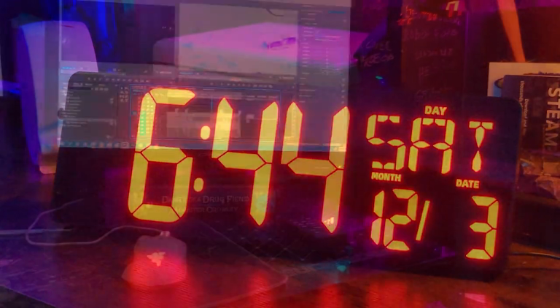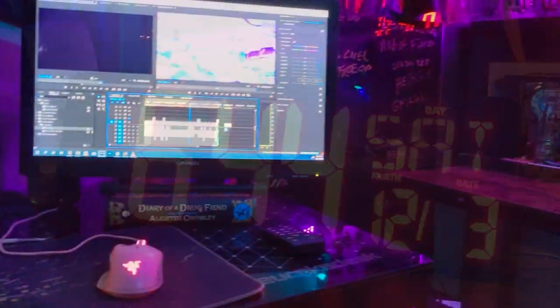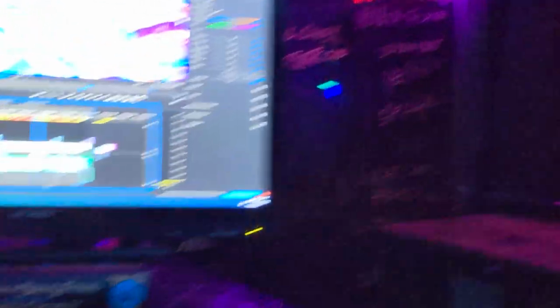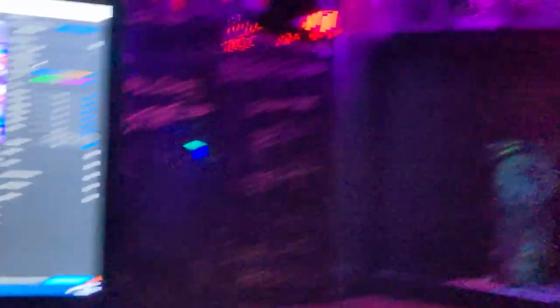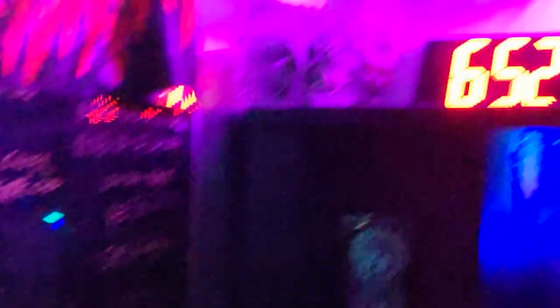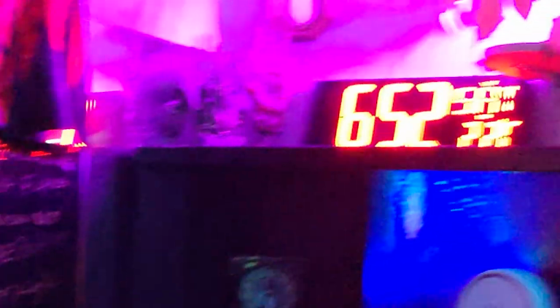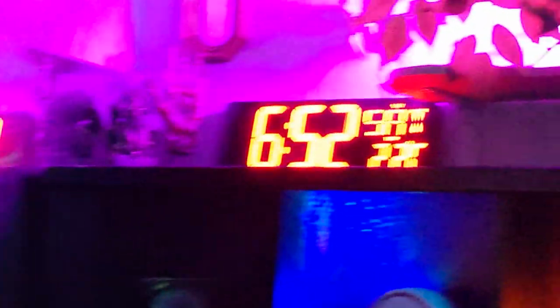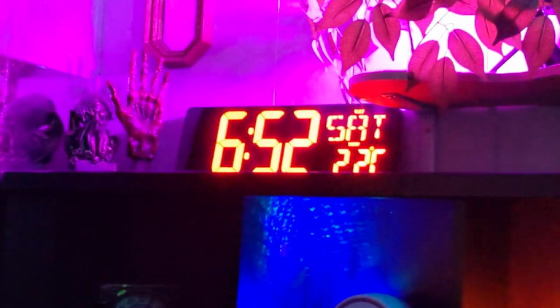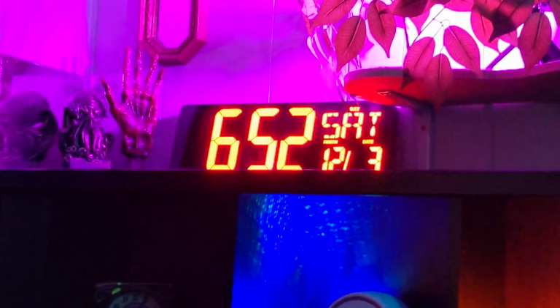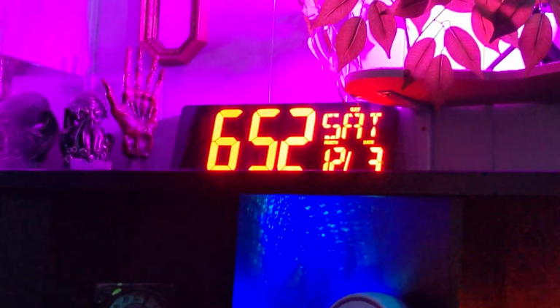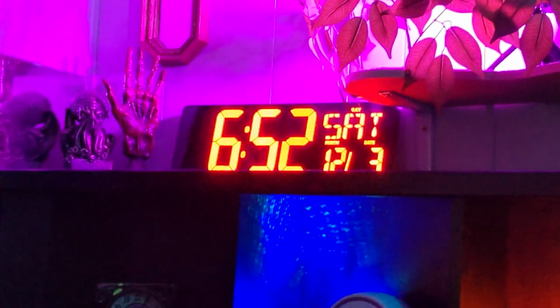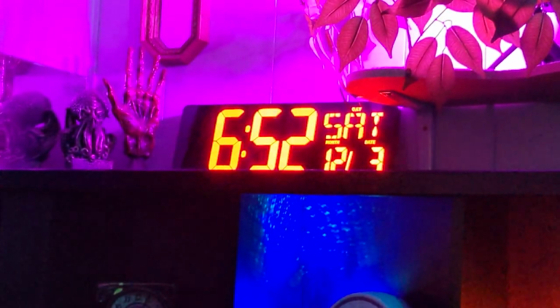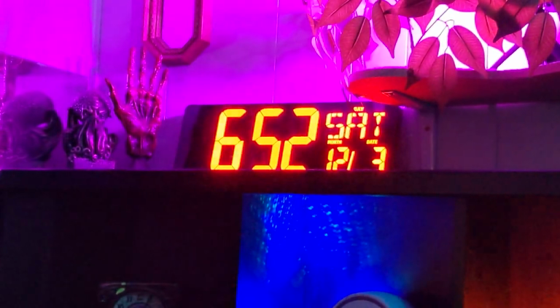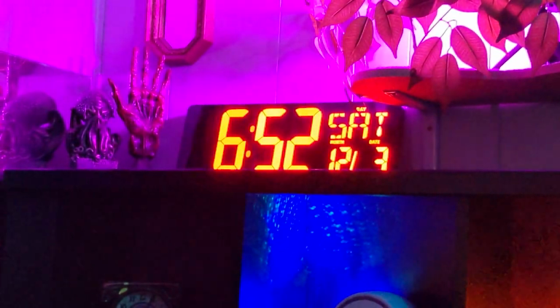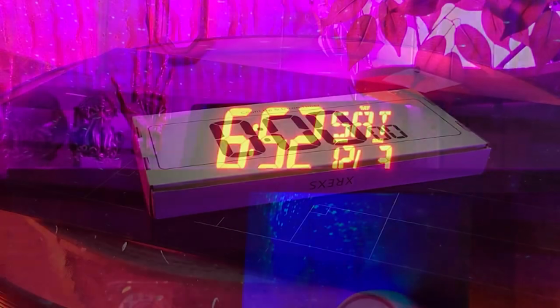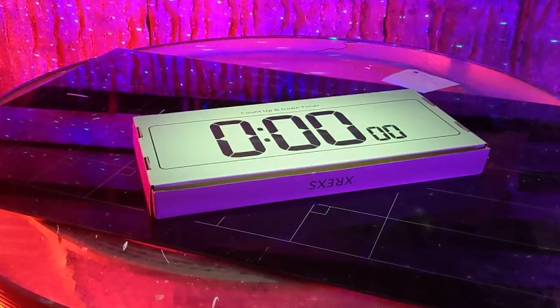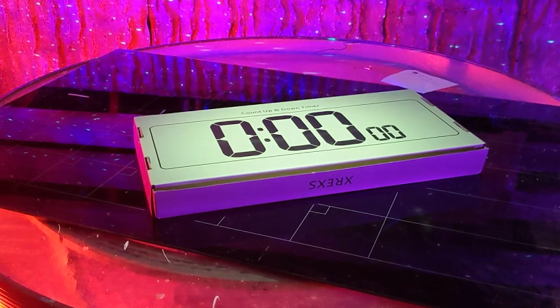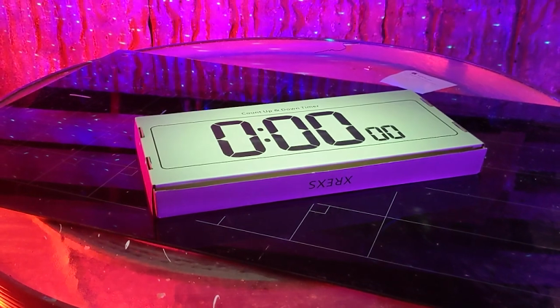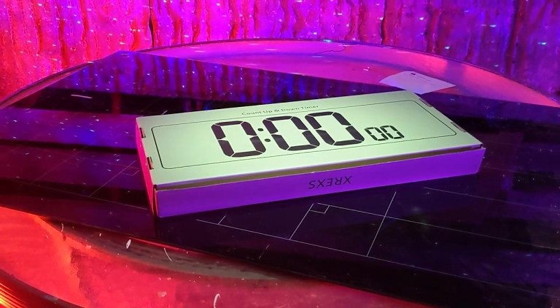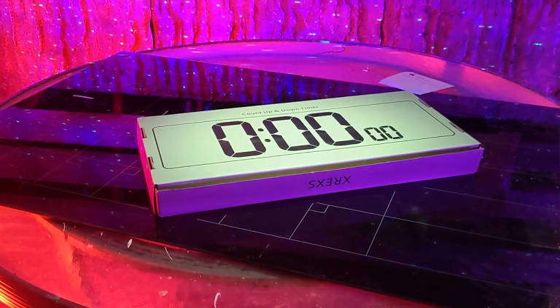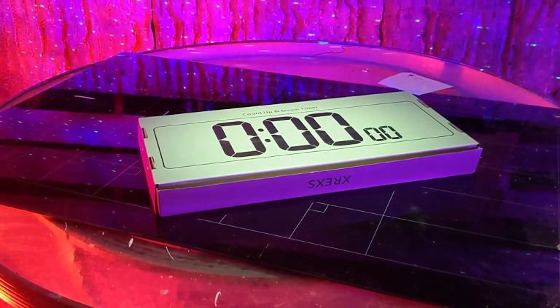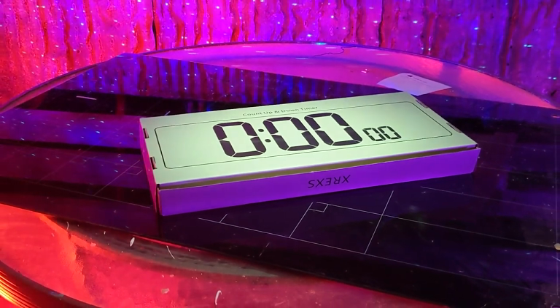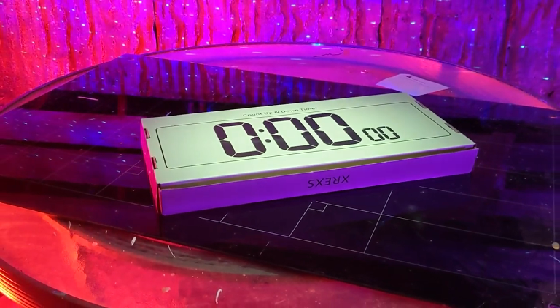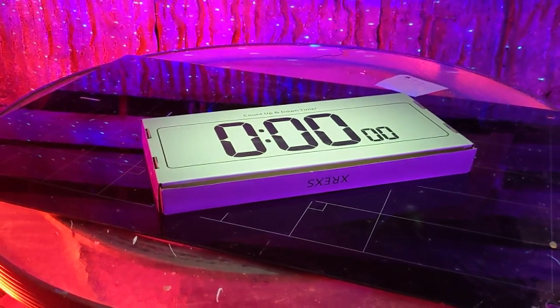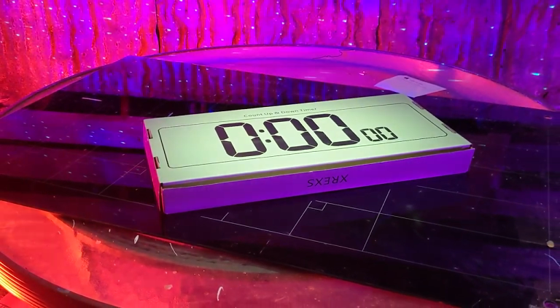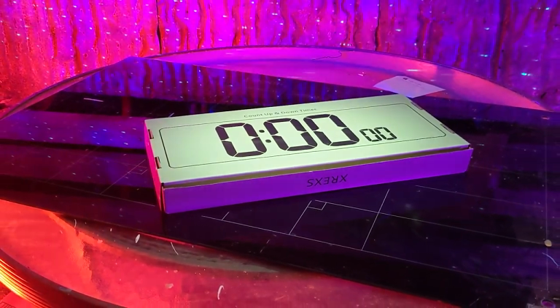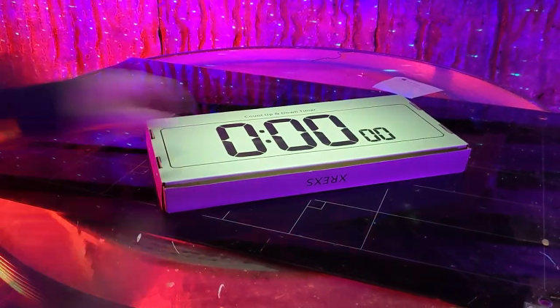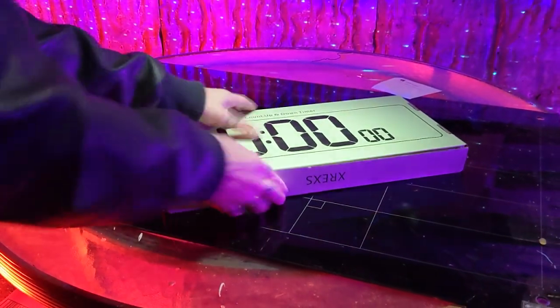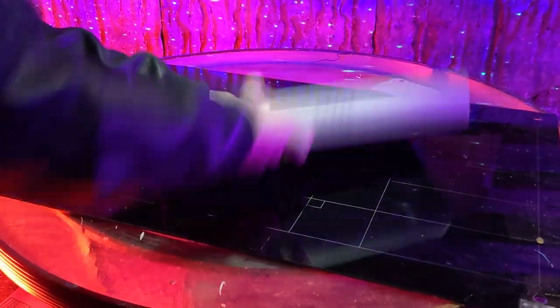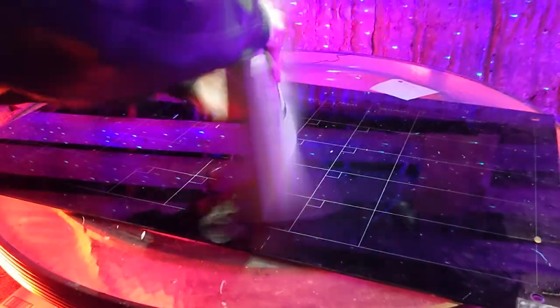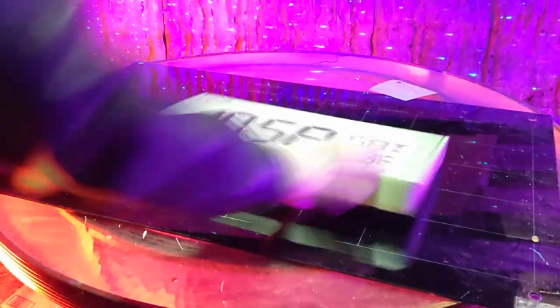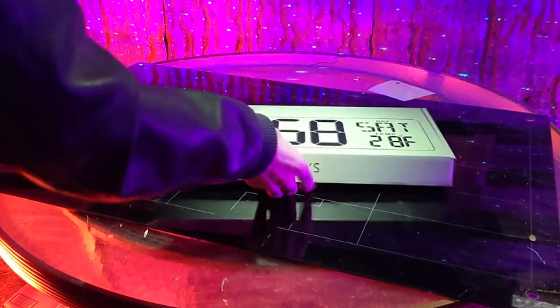It even tells the date. Now I have zero excuse. We'll dive into all the cool features and more, but first, what's in the box.